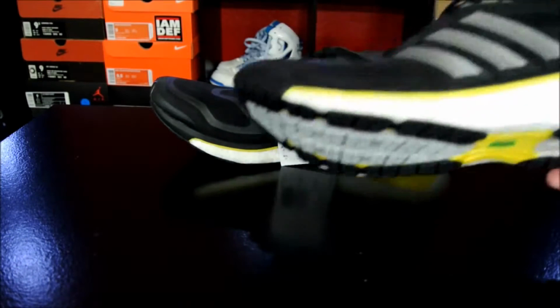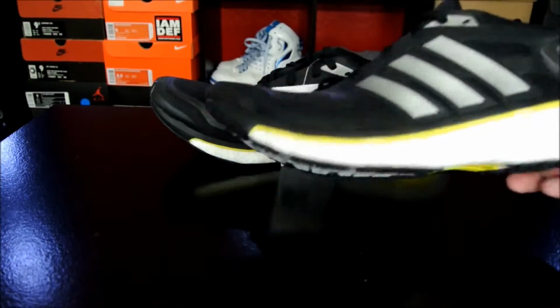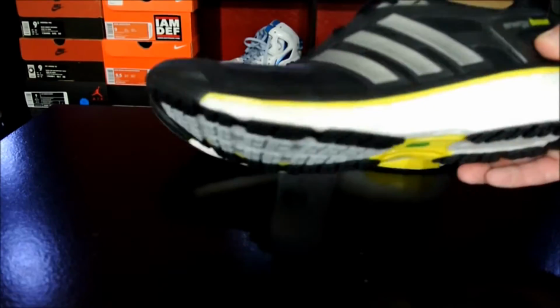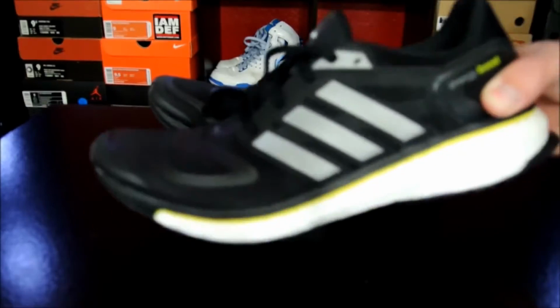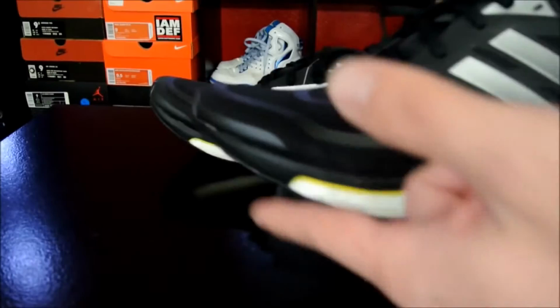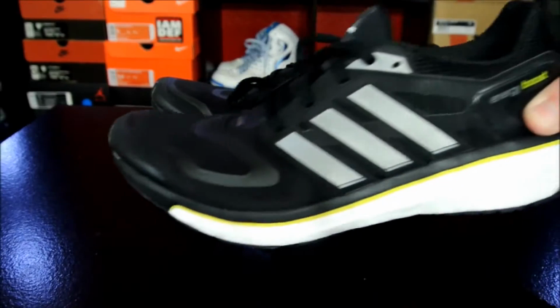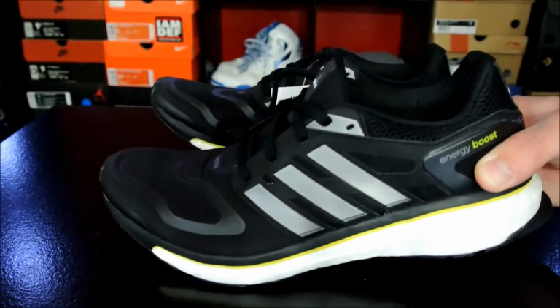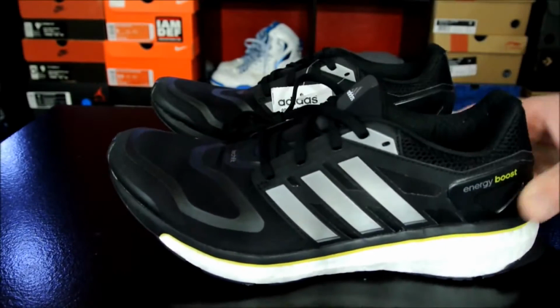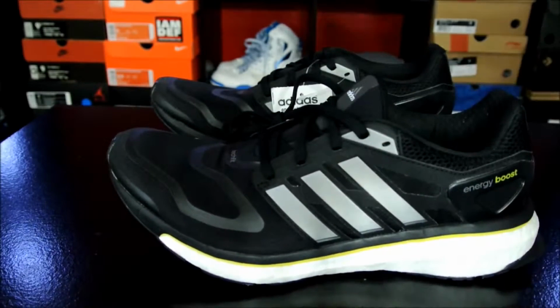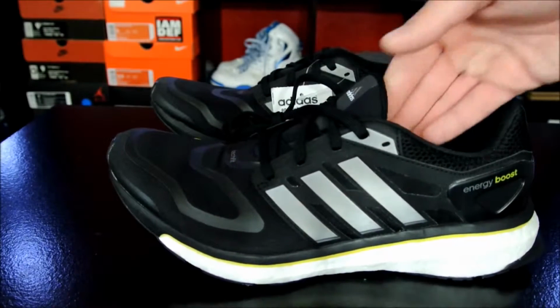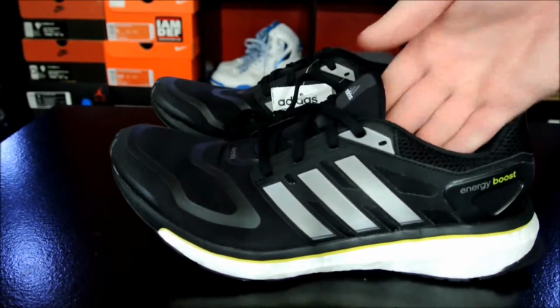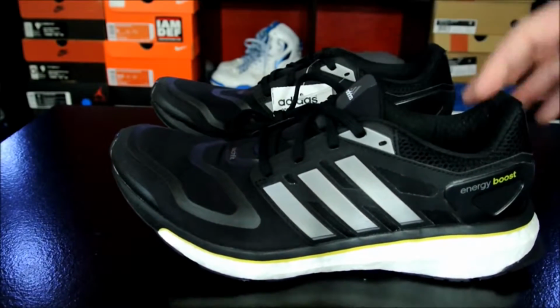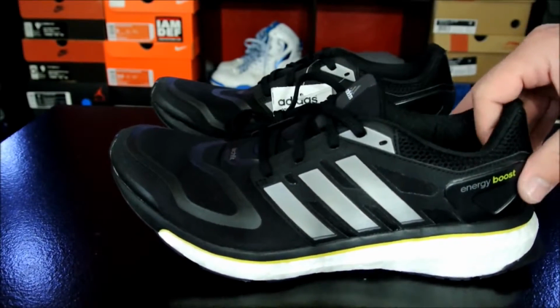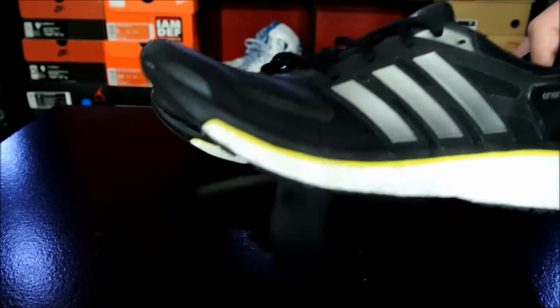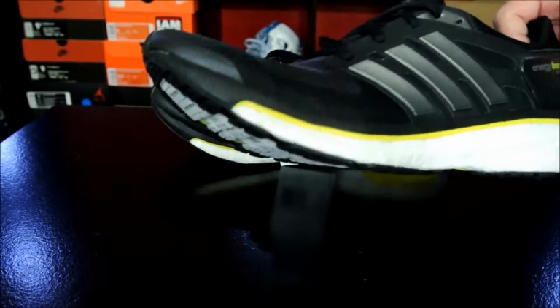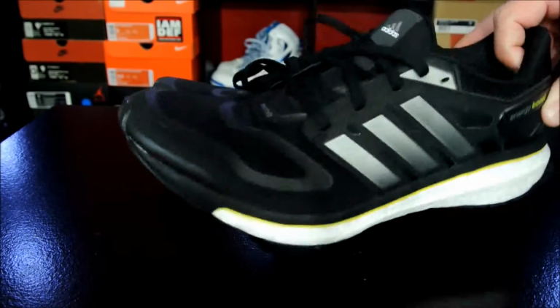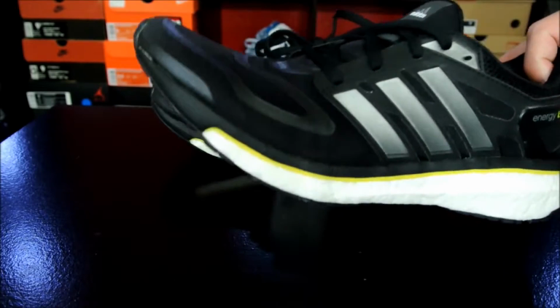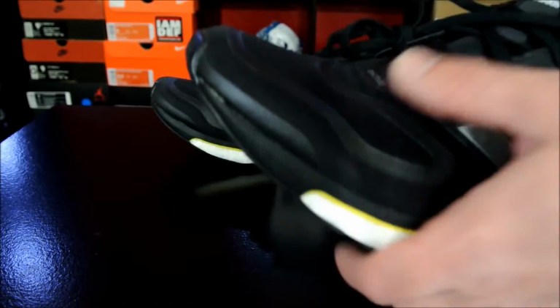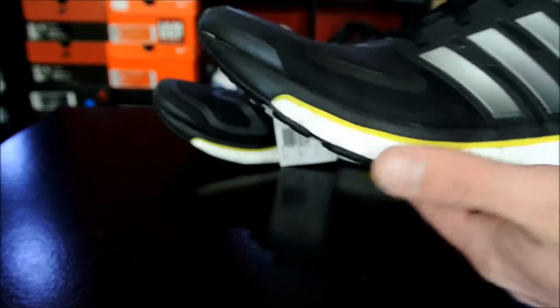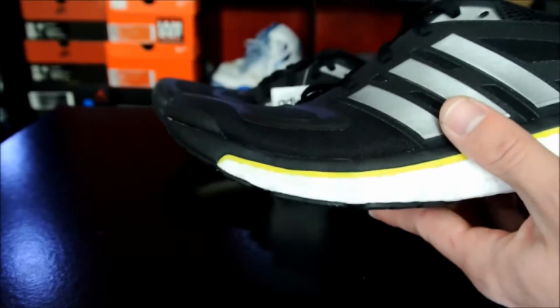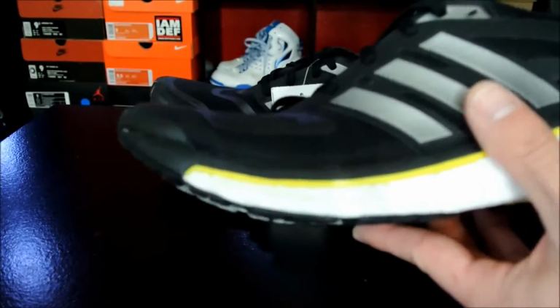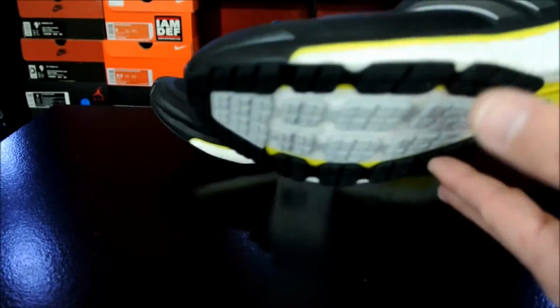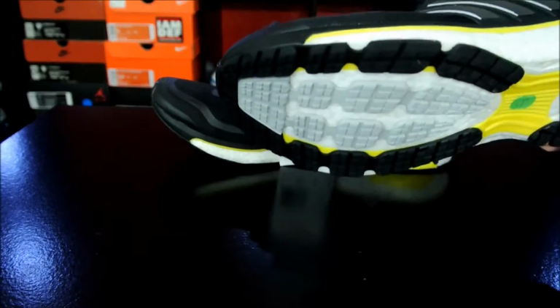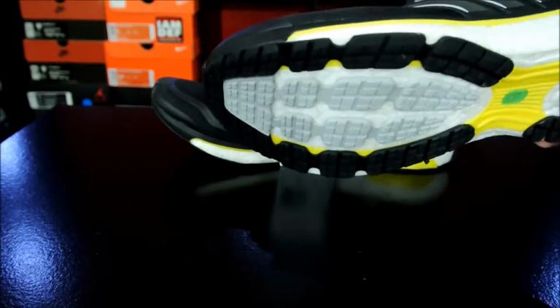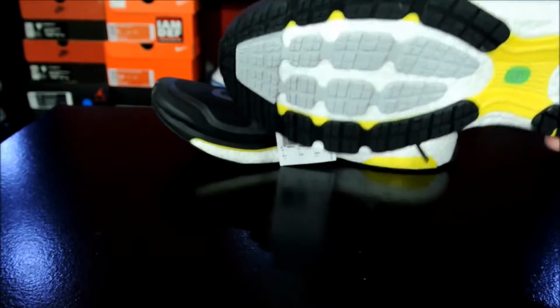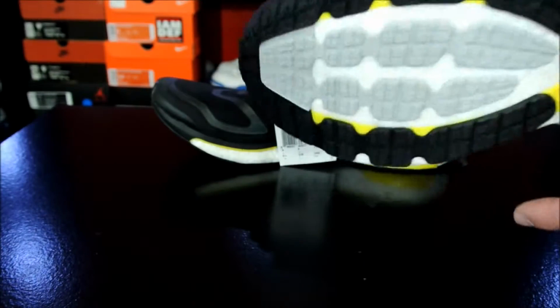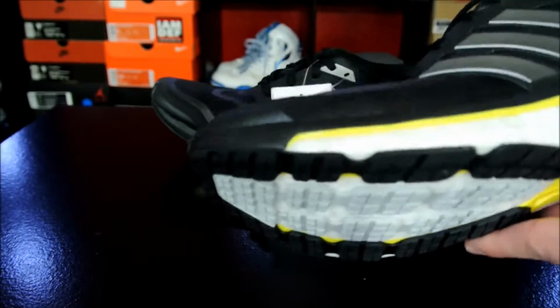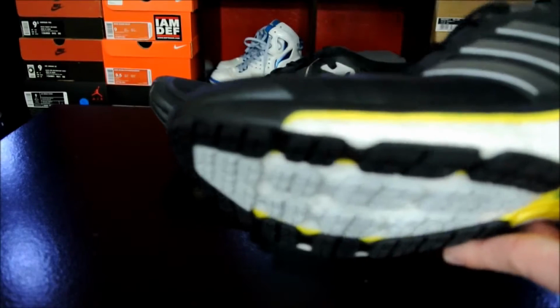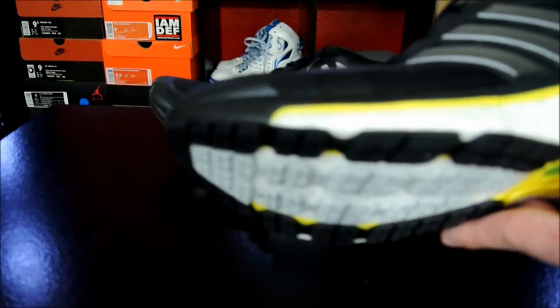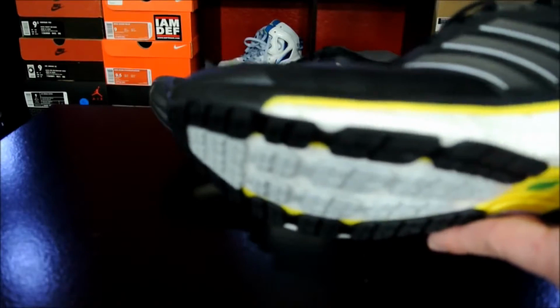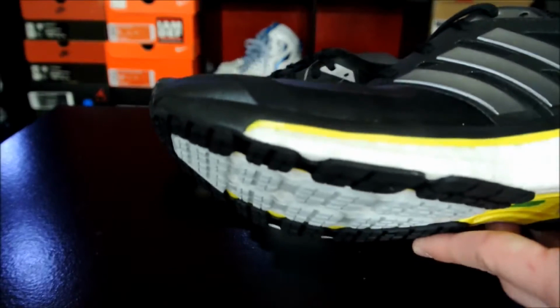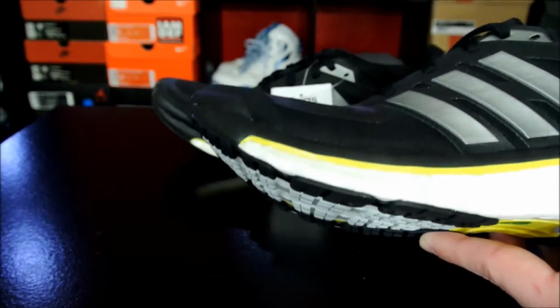Looks-wise, they look kind of funny just because they round up right here. They look kind of like elf shoes — they remind me of something Robin the Boy Wonder would wear. But I think that these feel really good, and it's crazy. The tech that they put in it, even though it's minimal, is awesome.